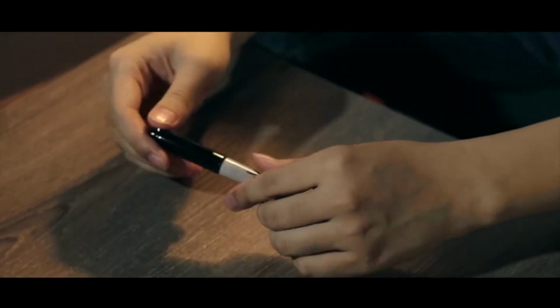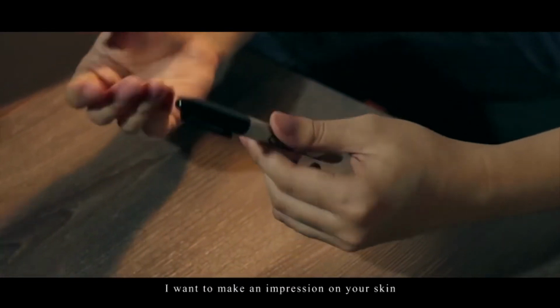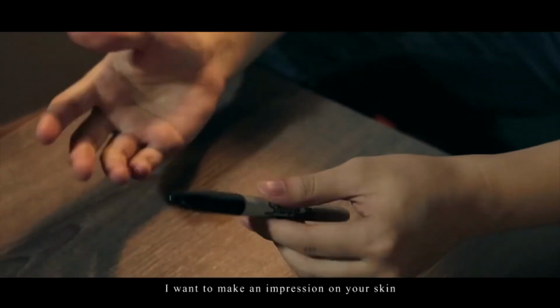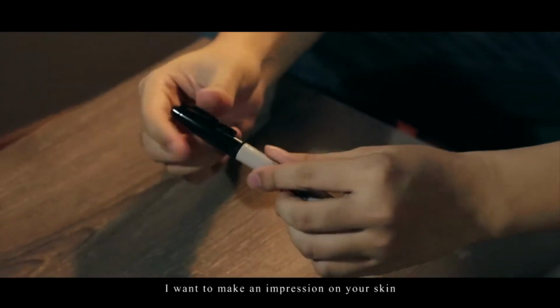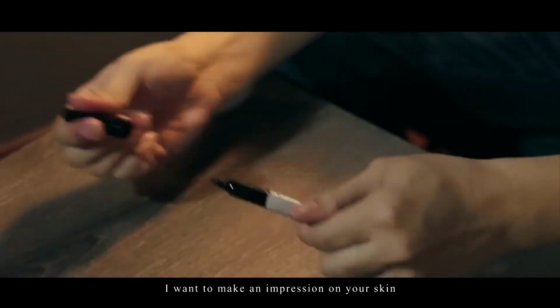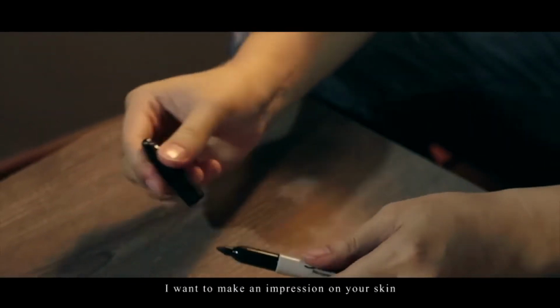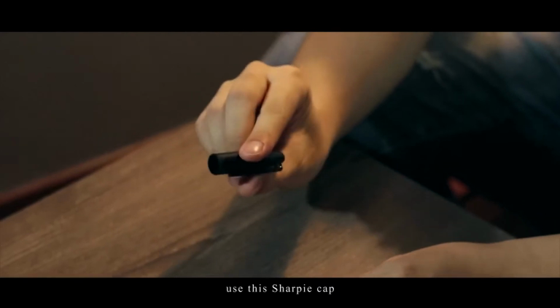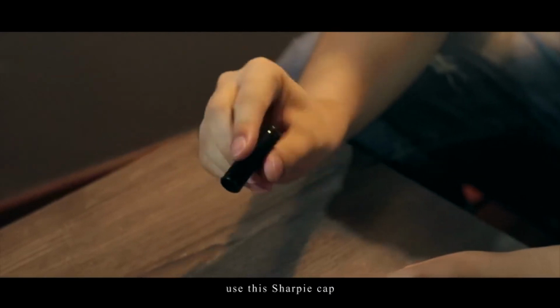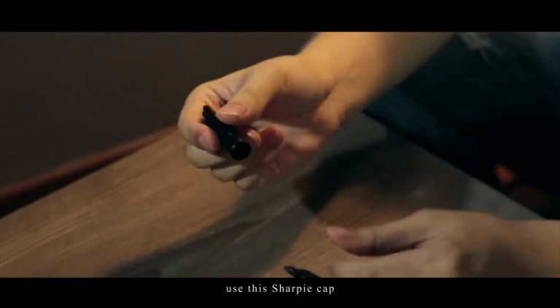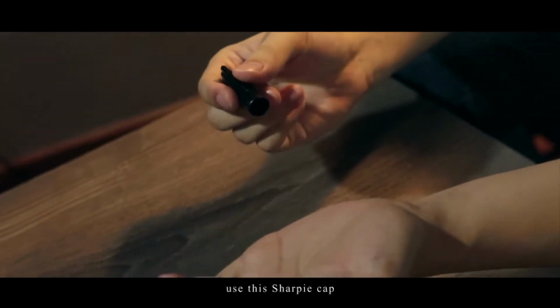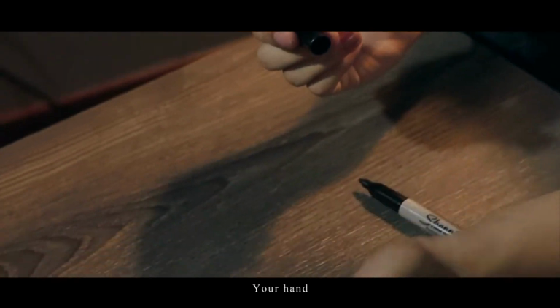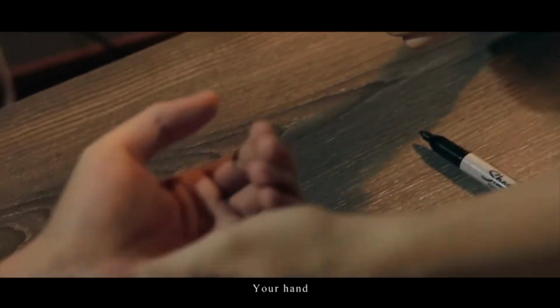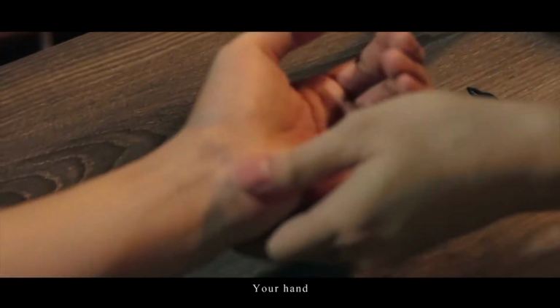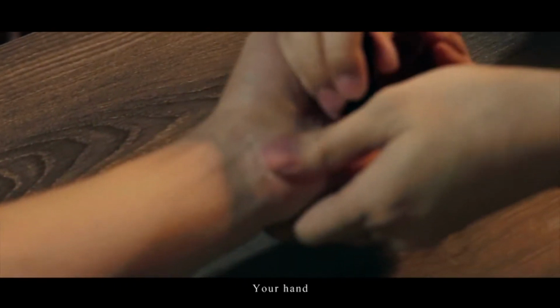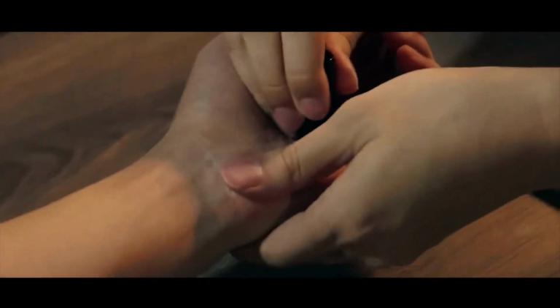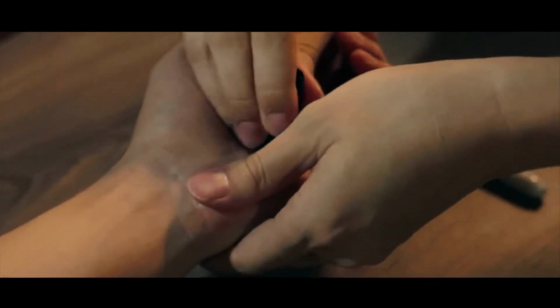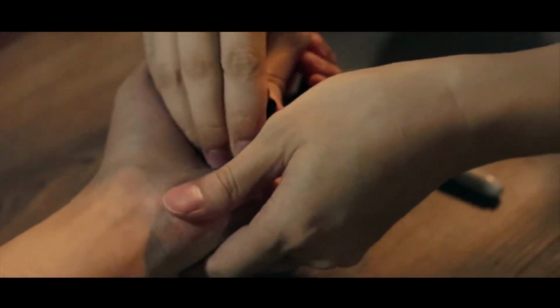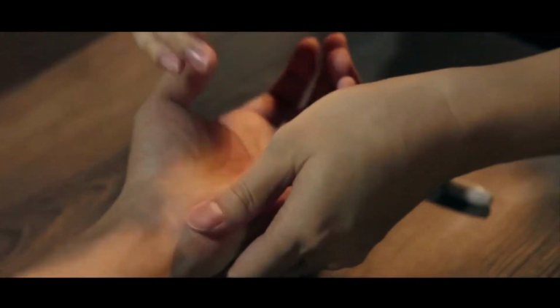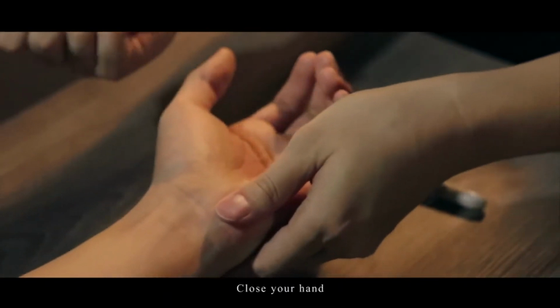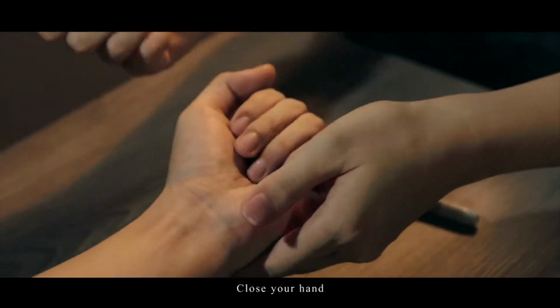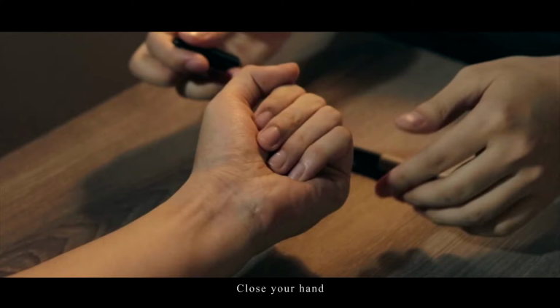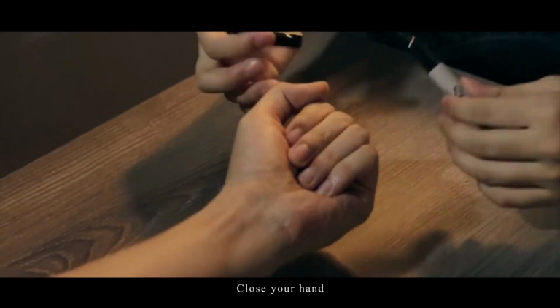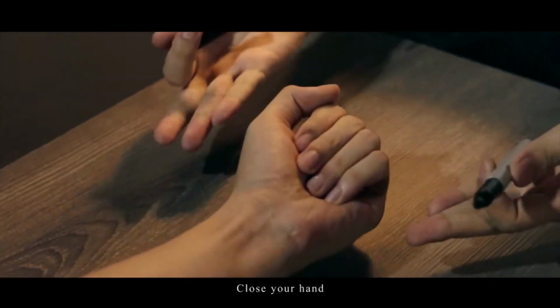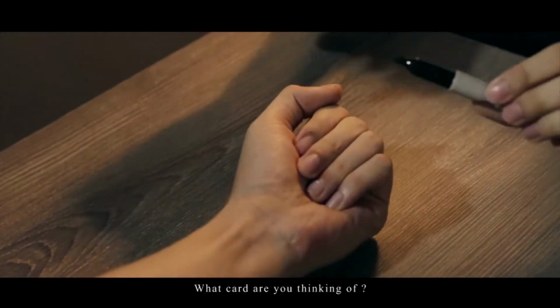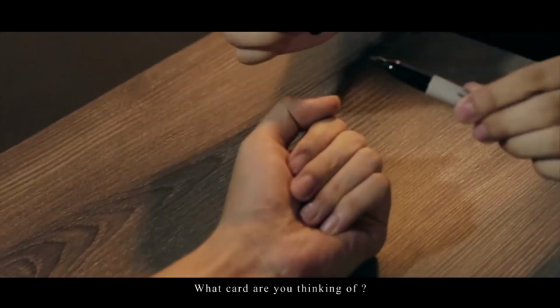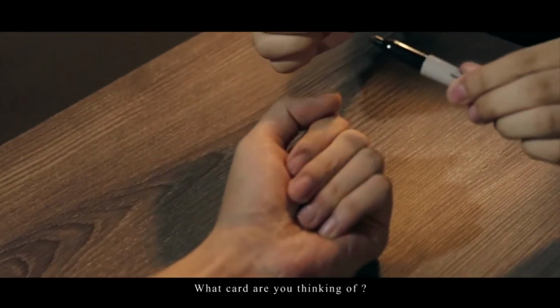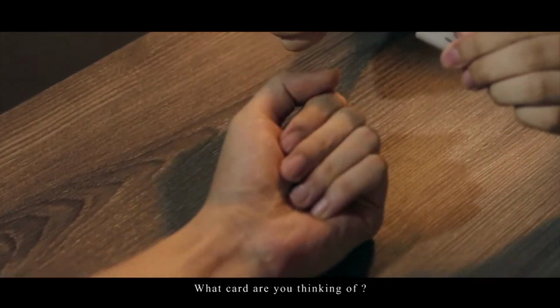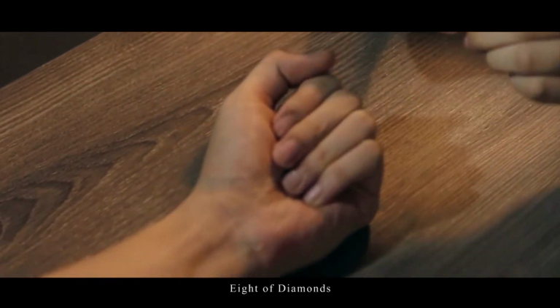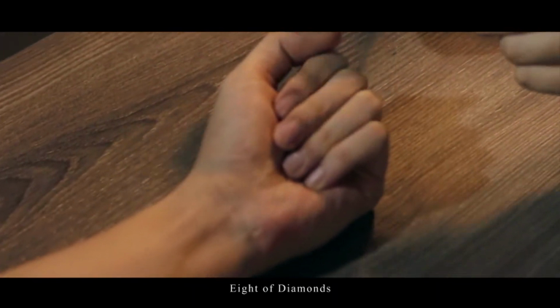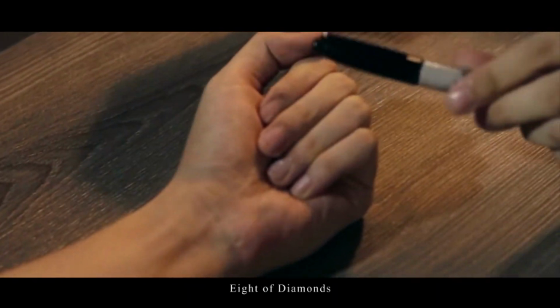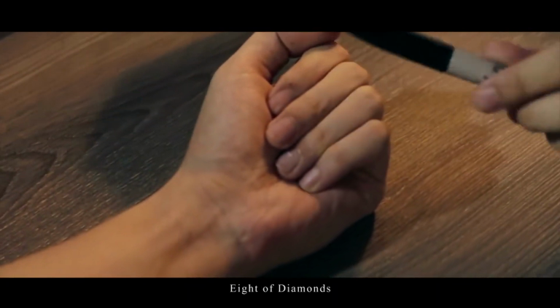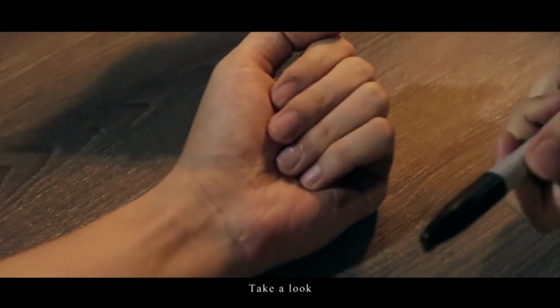I want to make an impression on your skin. Use this Sharpie cap on your hand. Close your hand. What card are you thinking of? Eight of diamonds. Take a look.